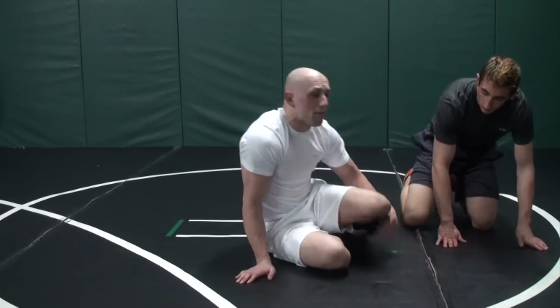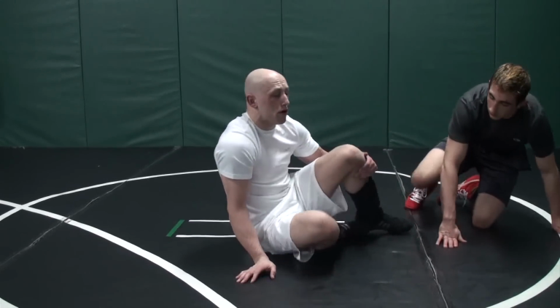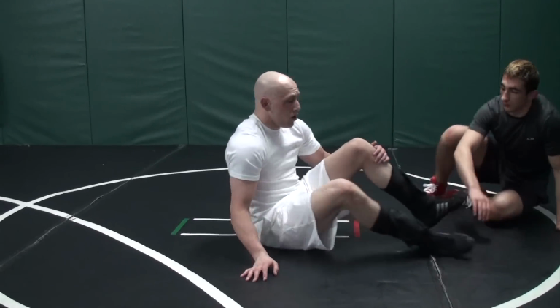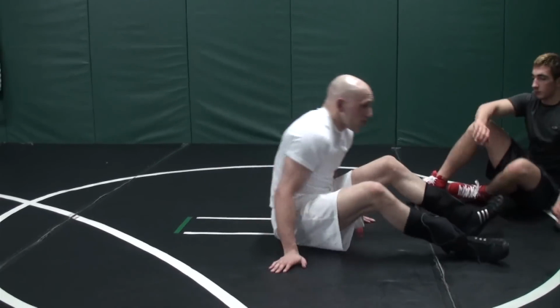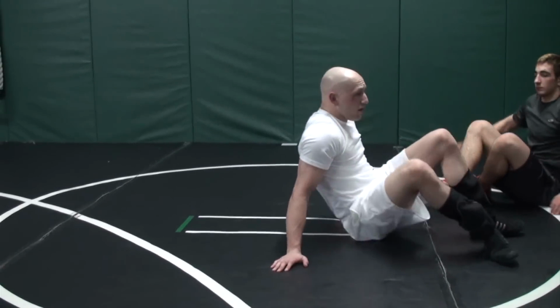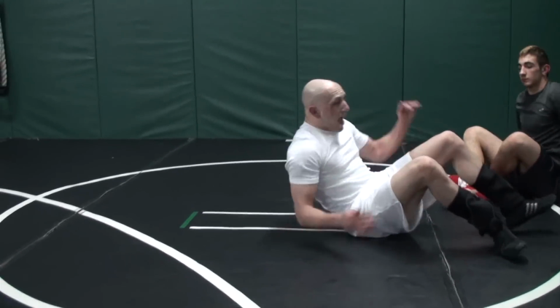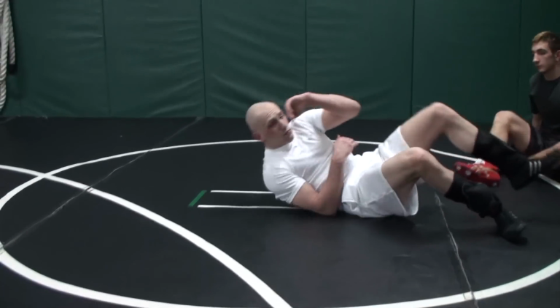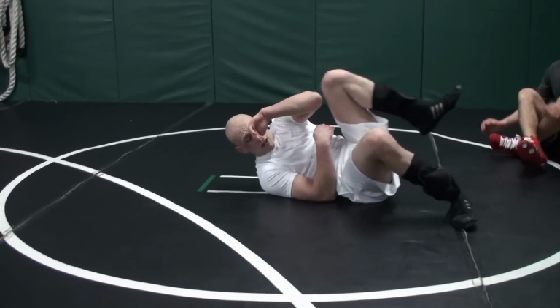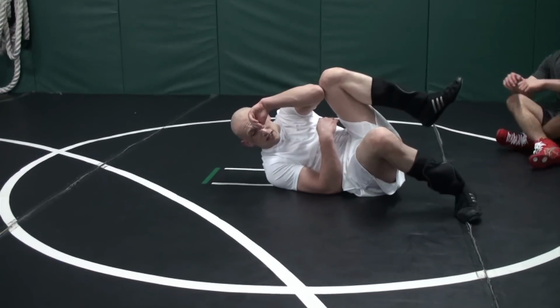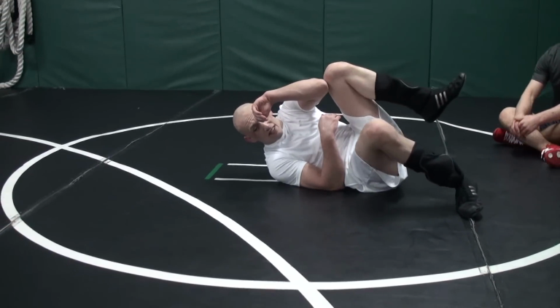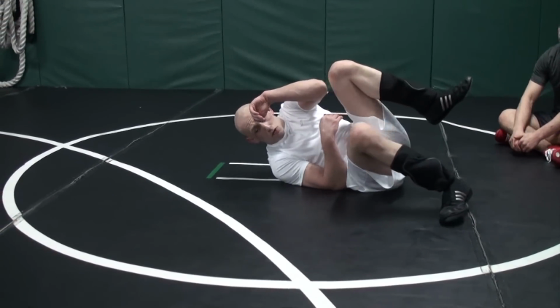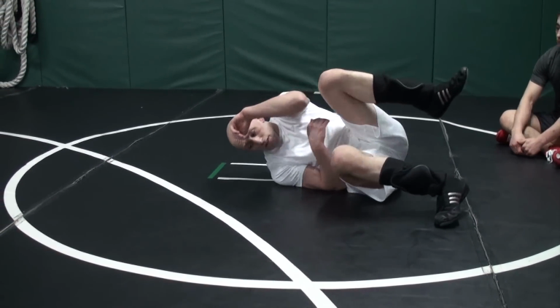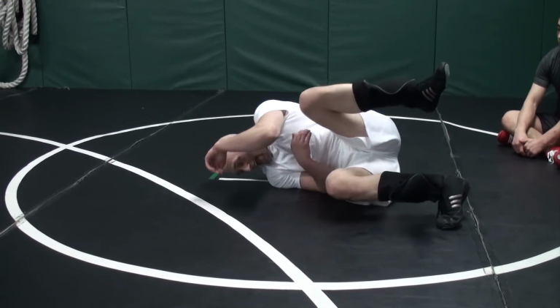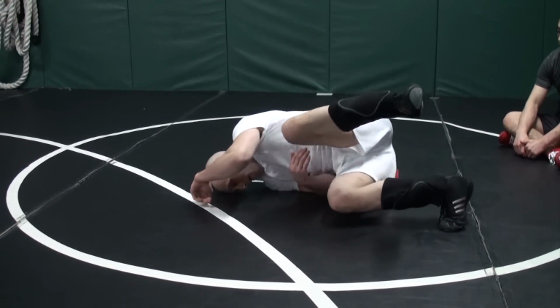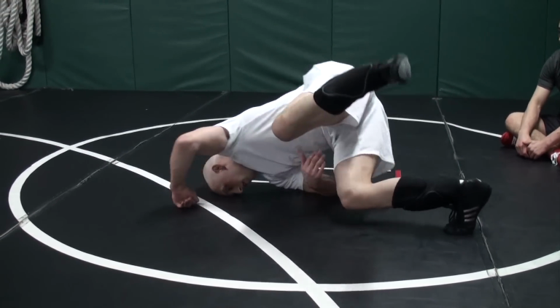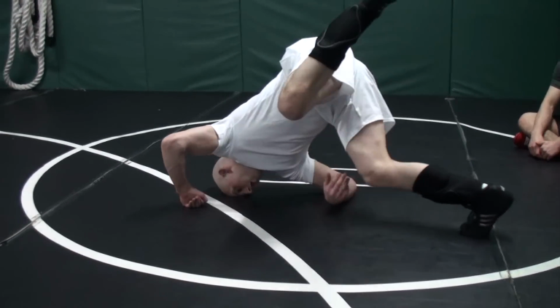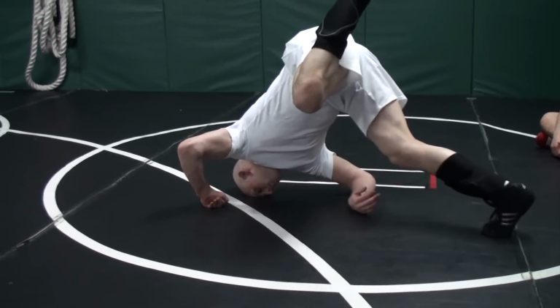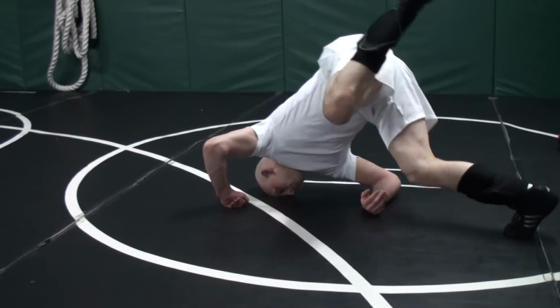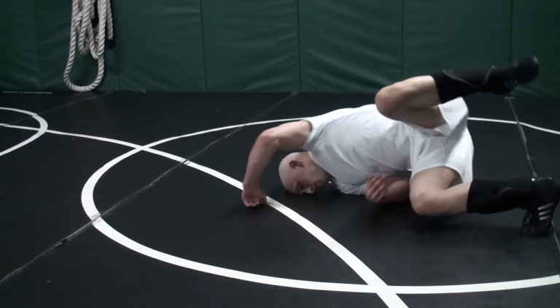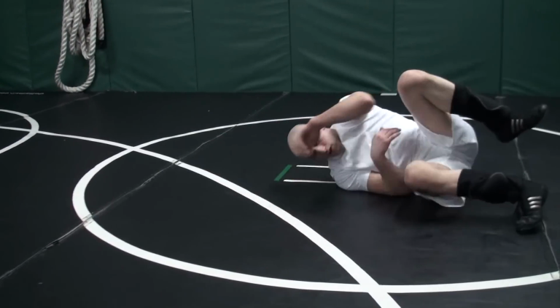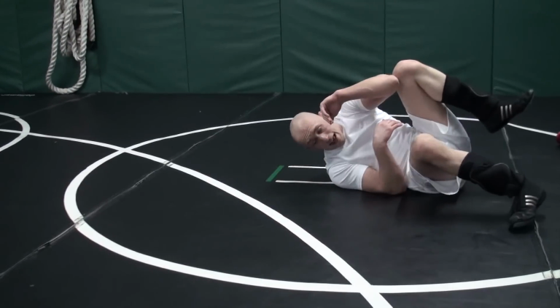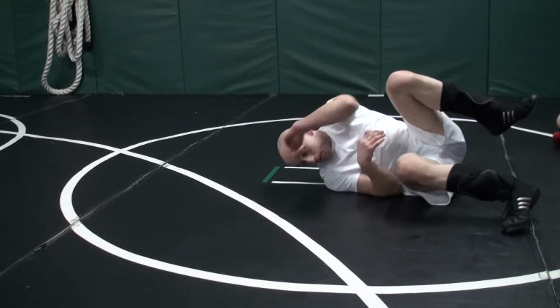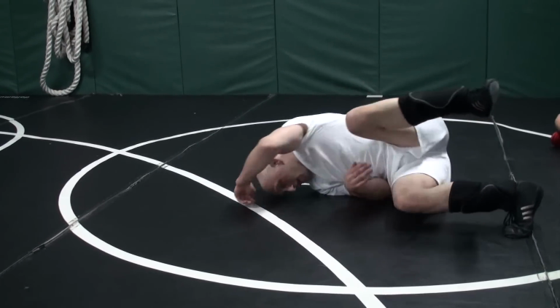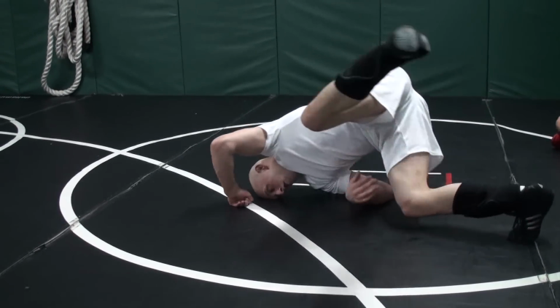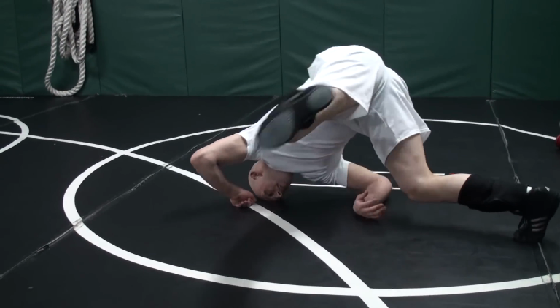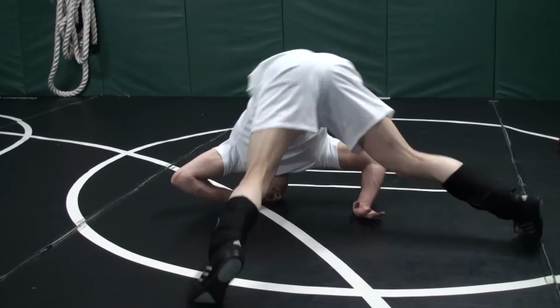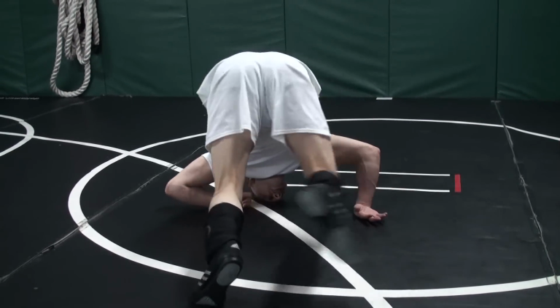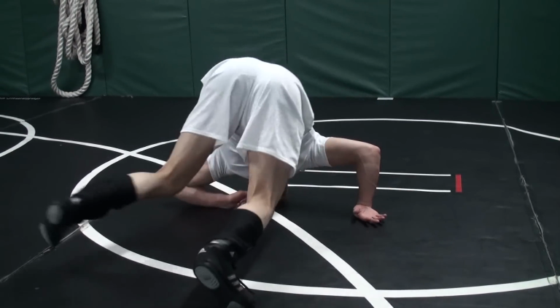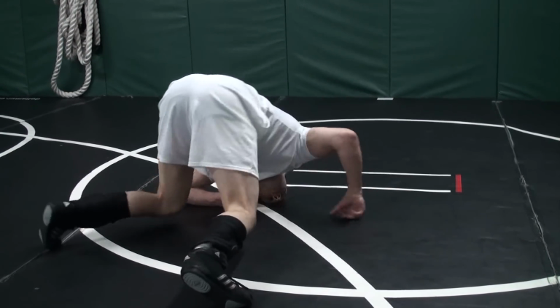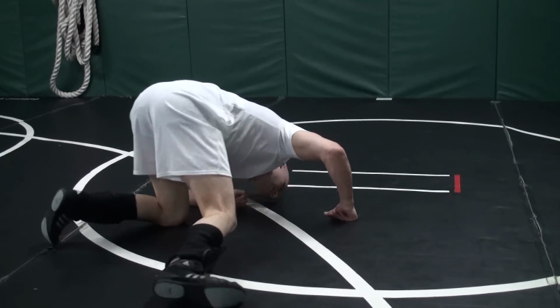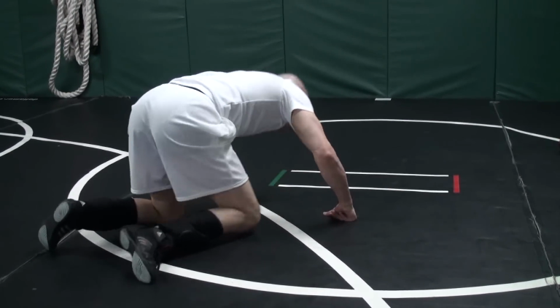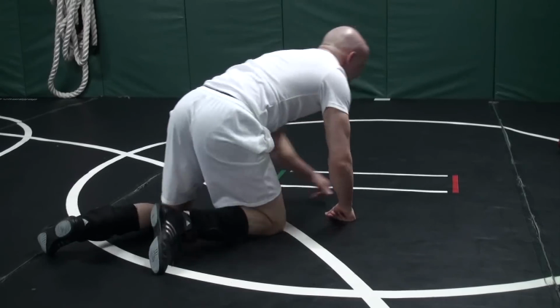As he tilts and rolls off, head on the mat — up. Head on the mat — up. I just step over and keep my head on the mat.